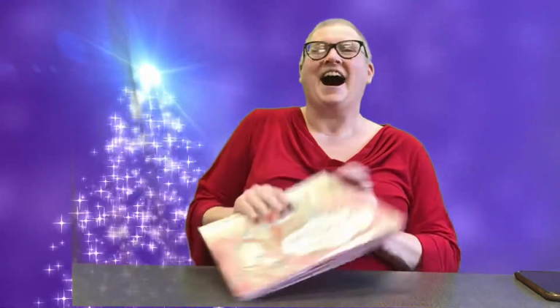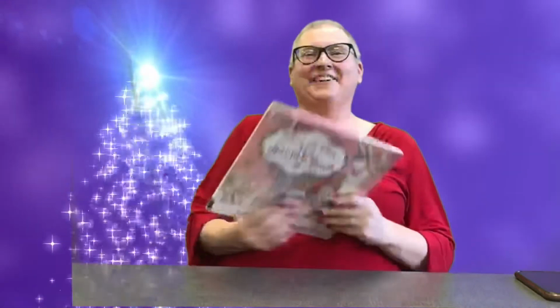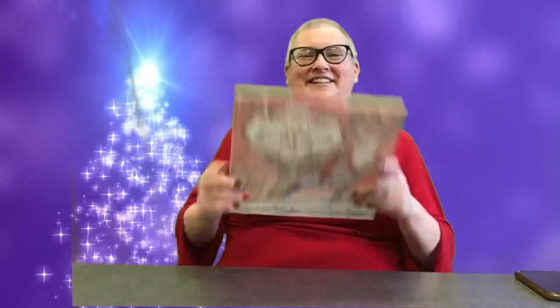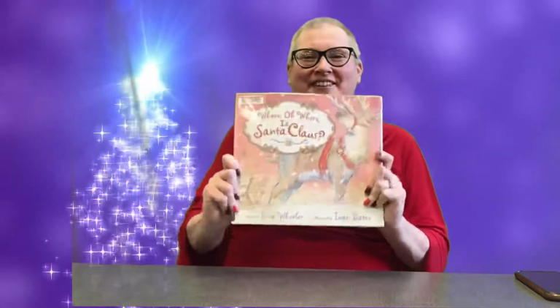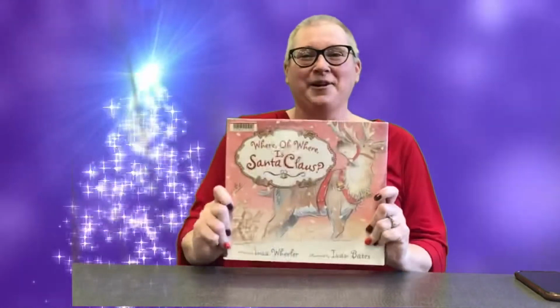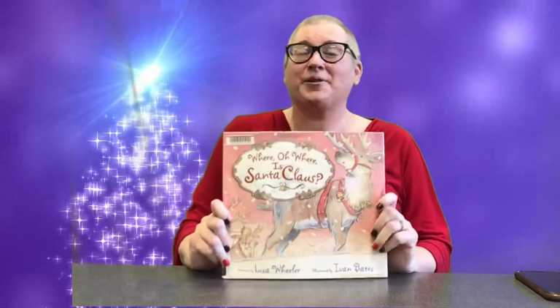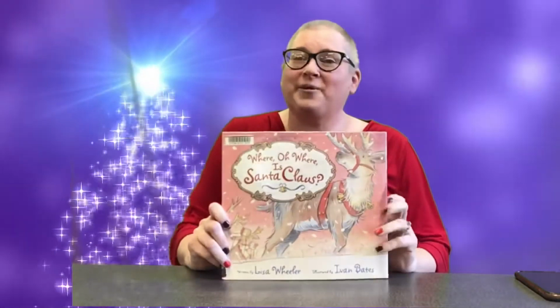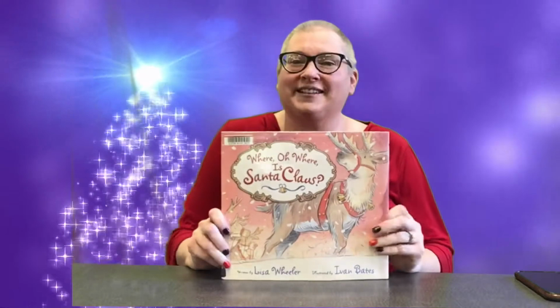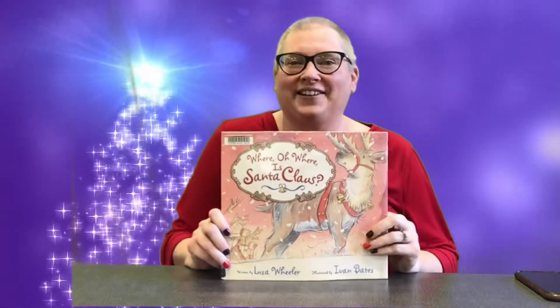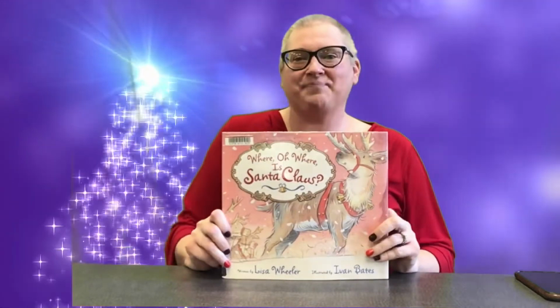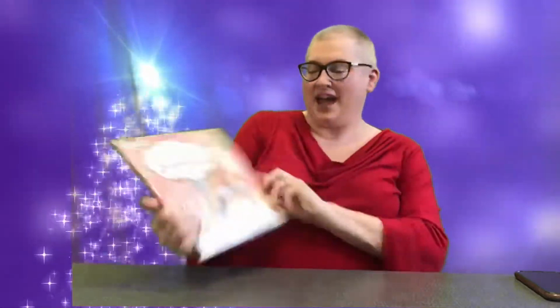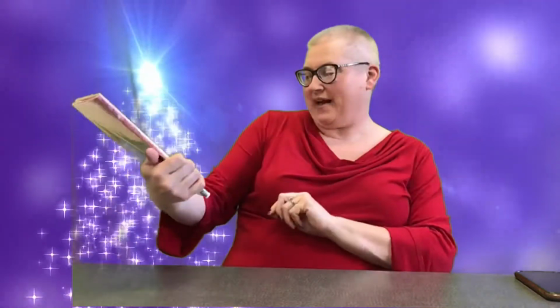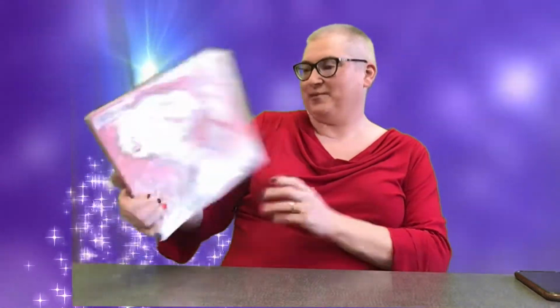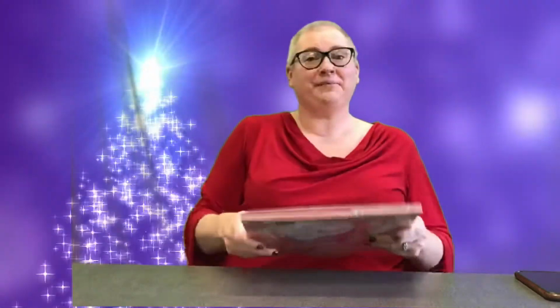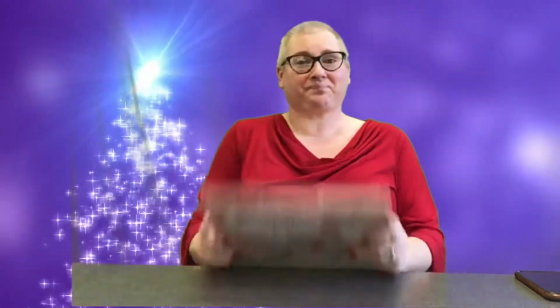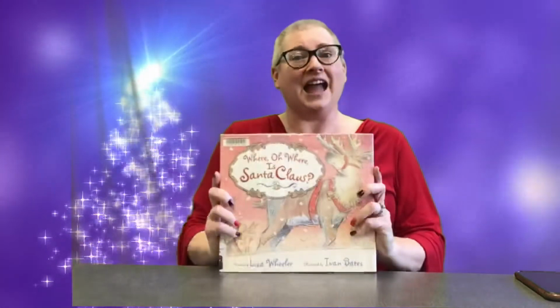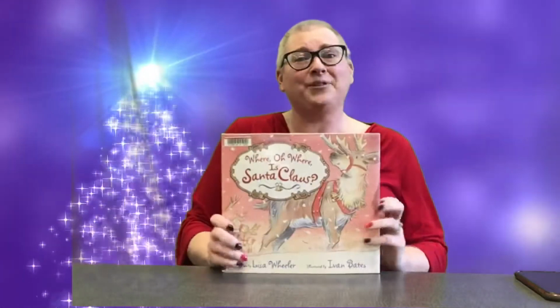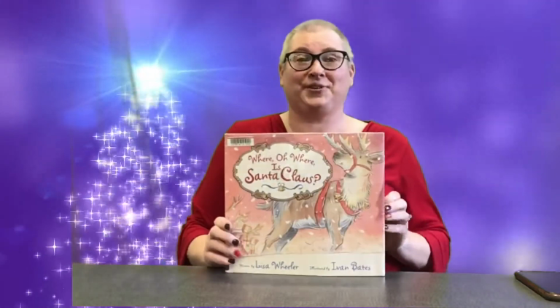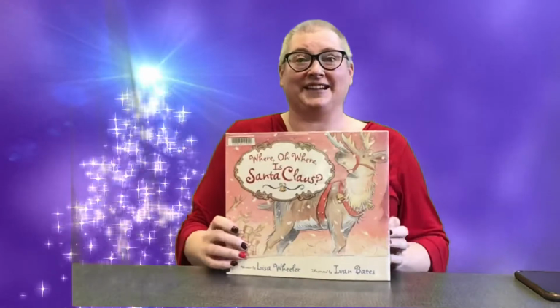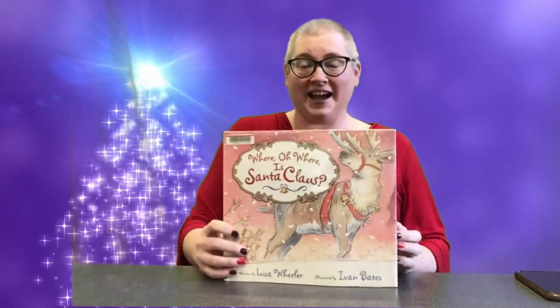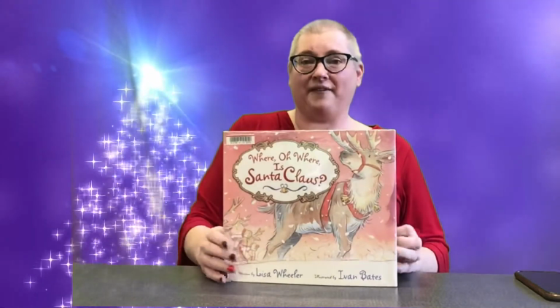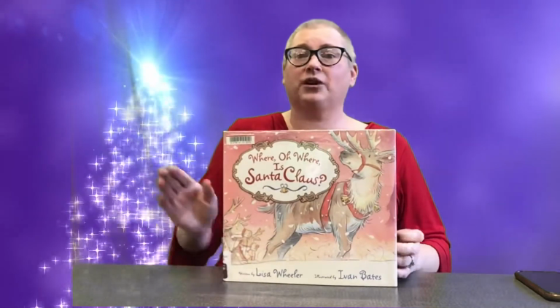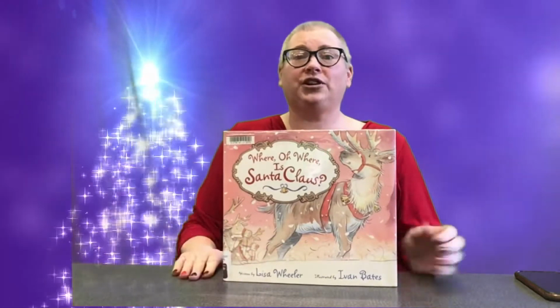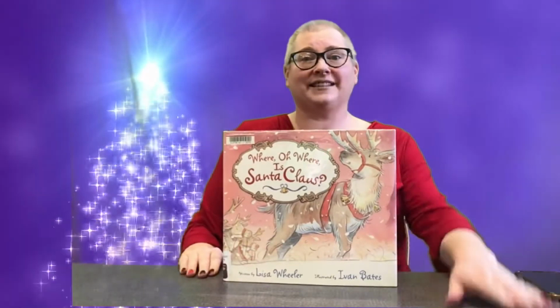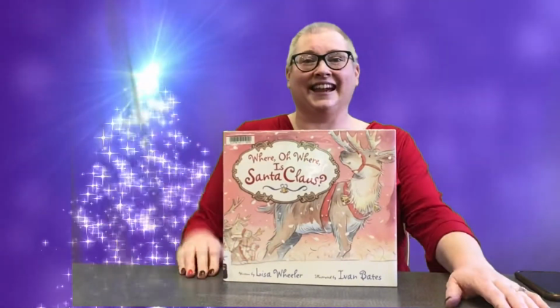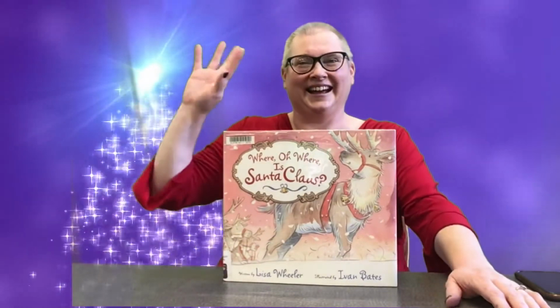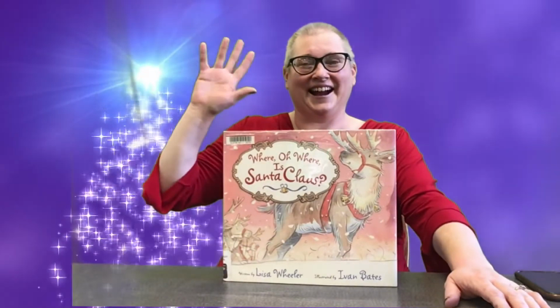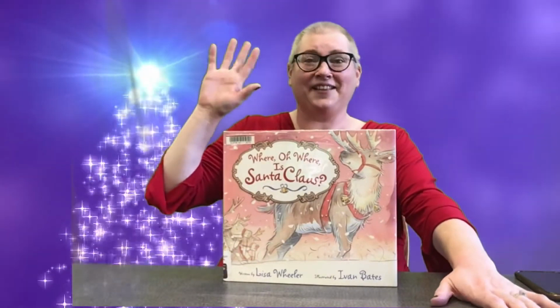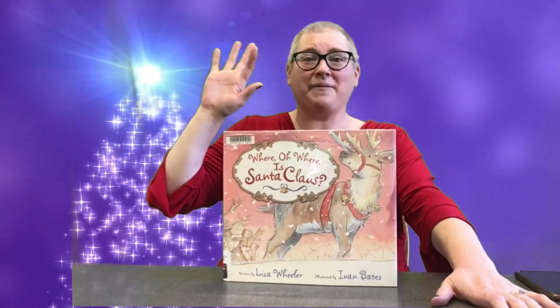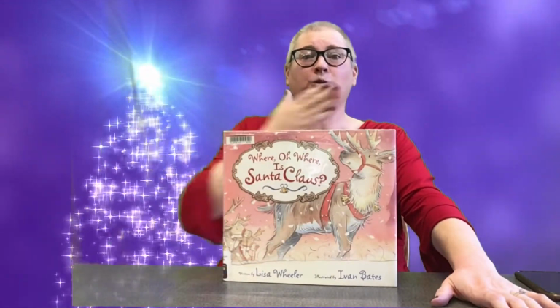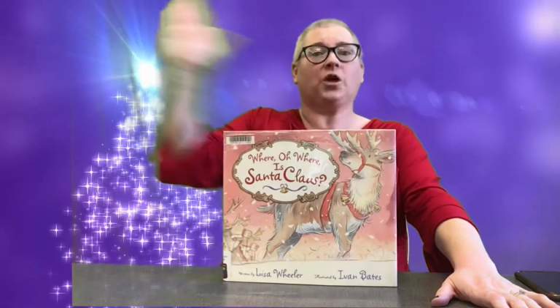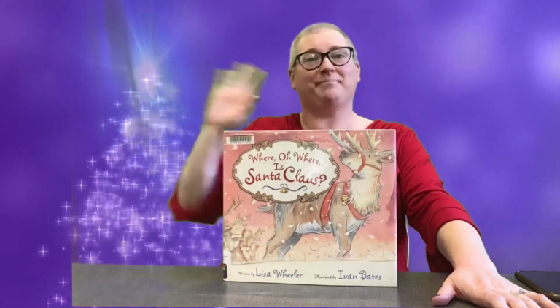All right, I hope you enjoyed Where Oh Where Is Santa Claus by Lisa Wheeler. I will see you guys next time. Have a wonderful night. I love you. I miss you. Bye!